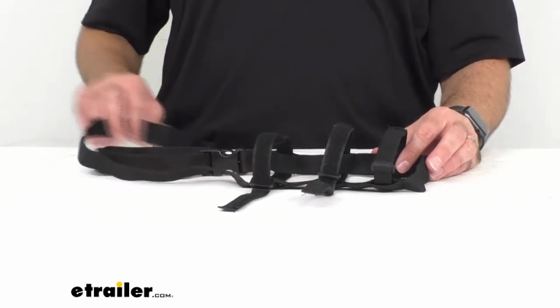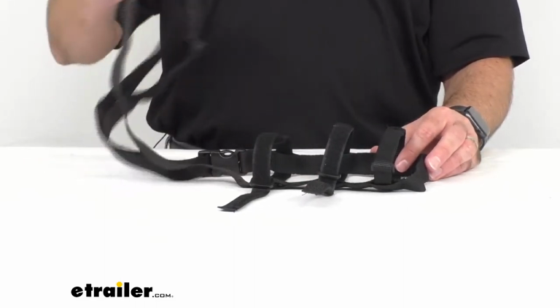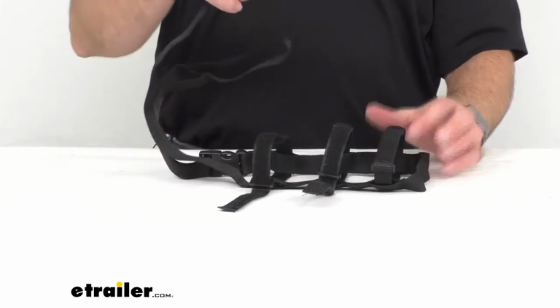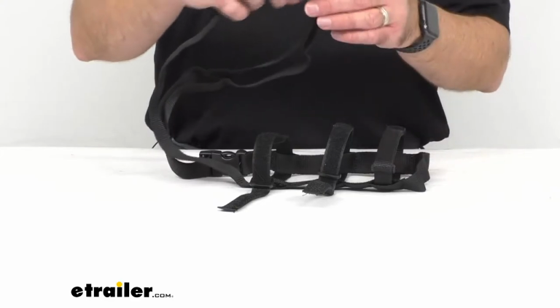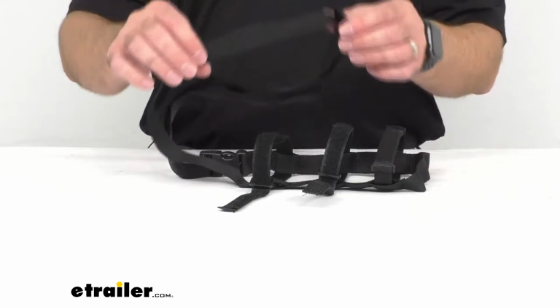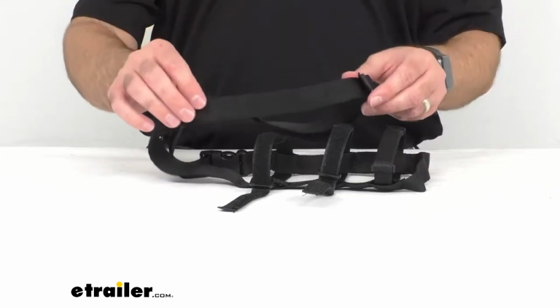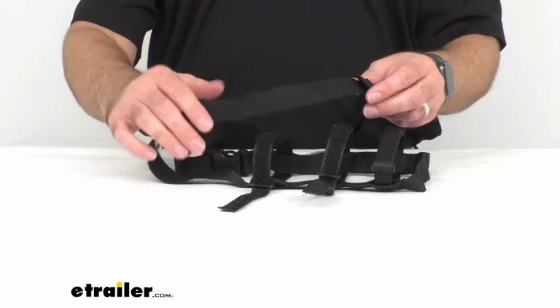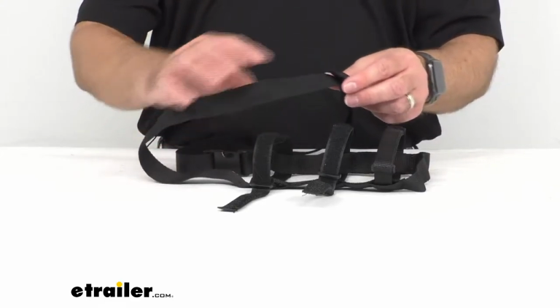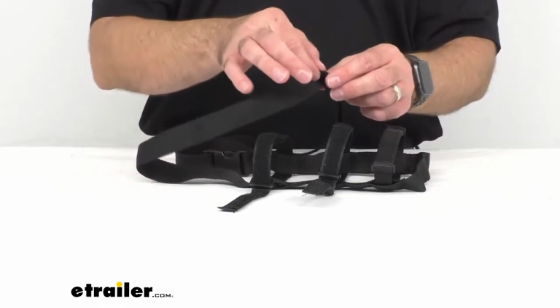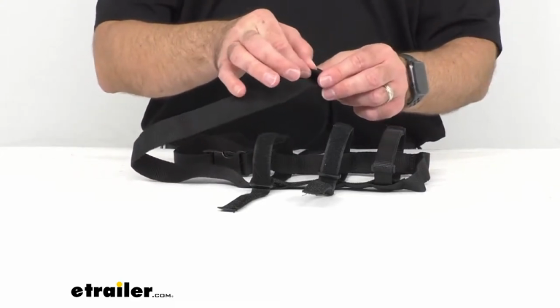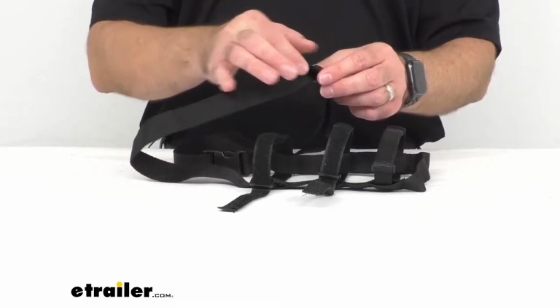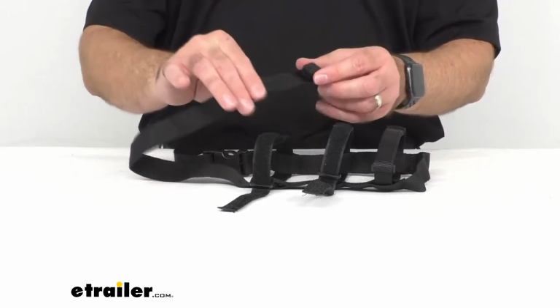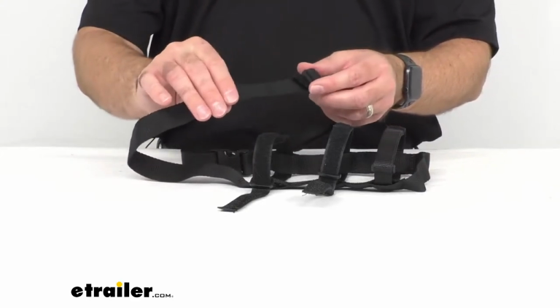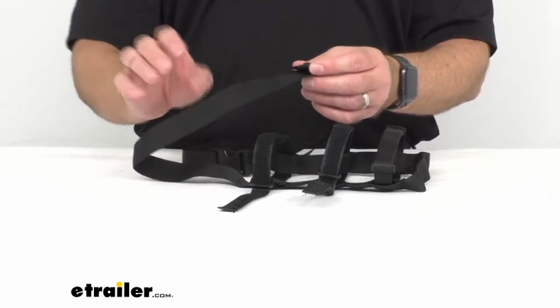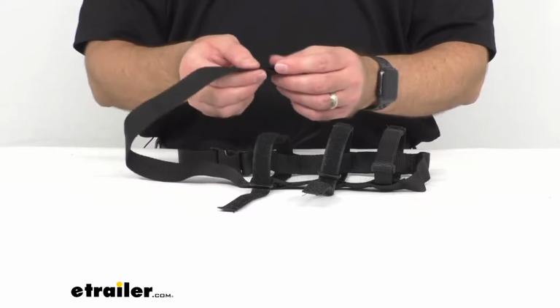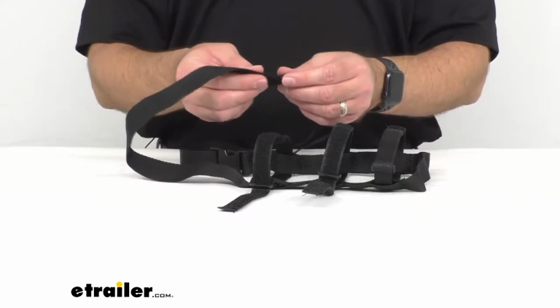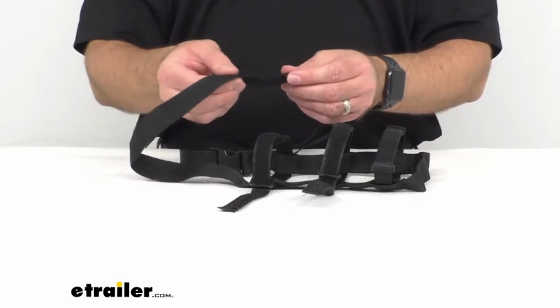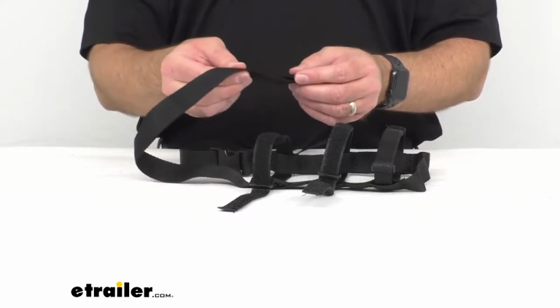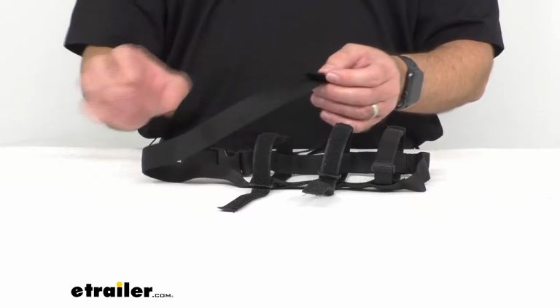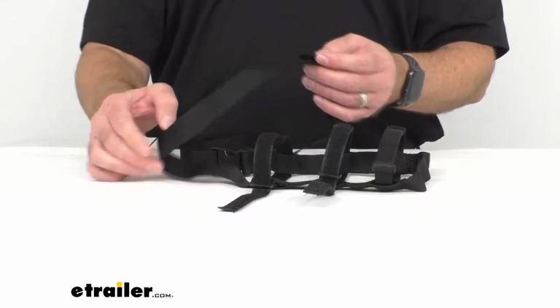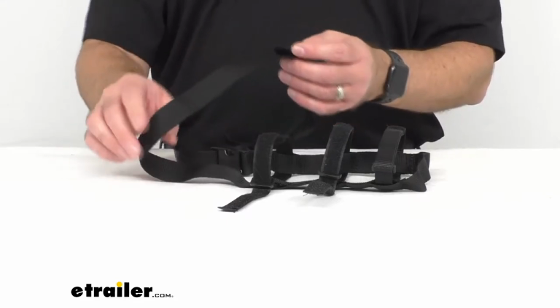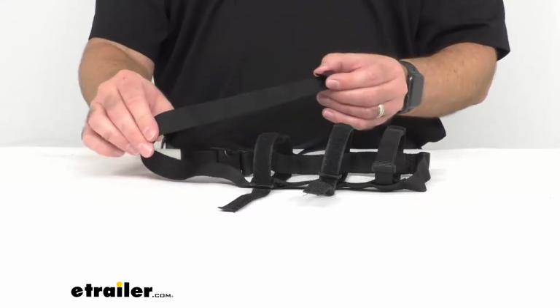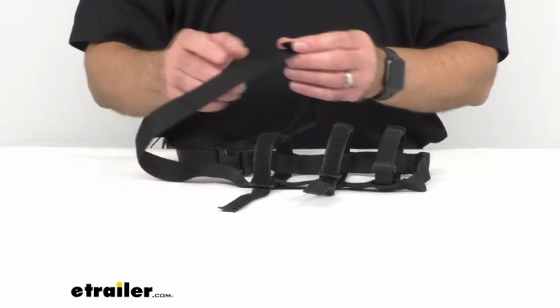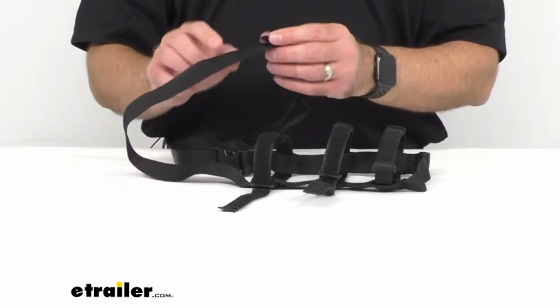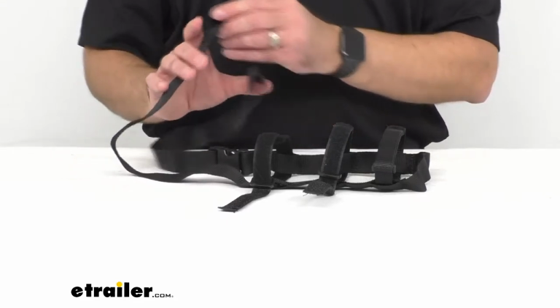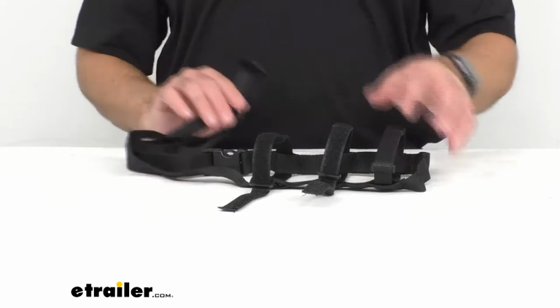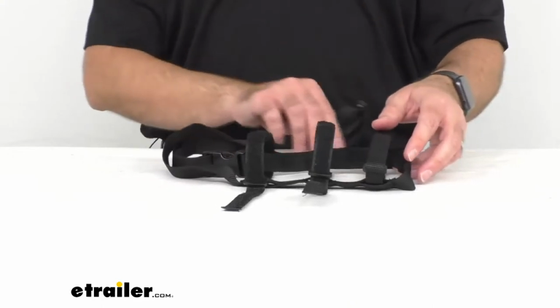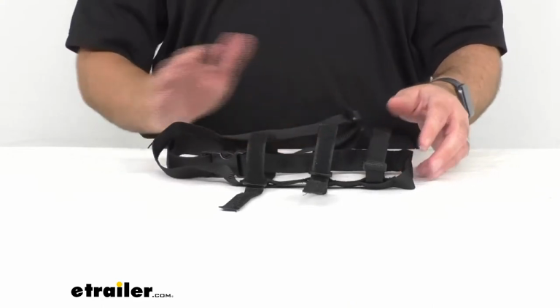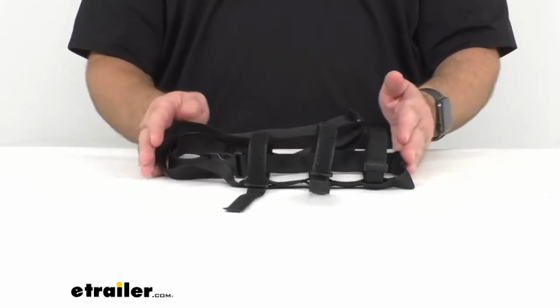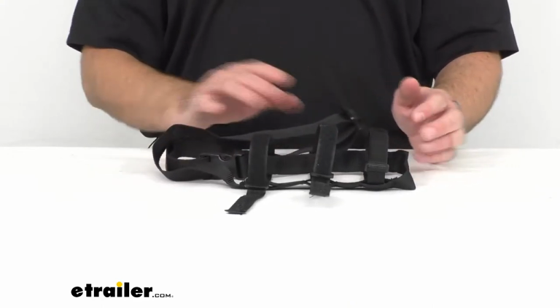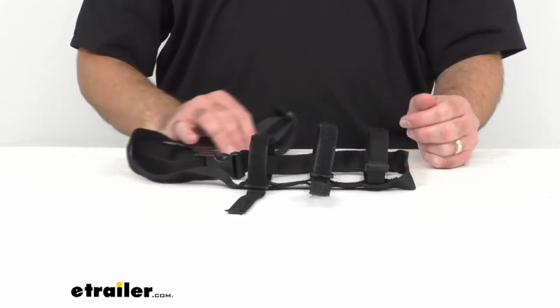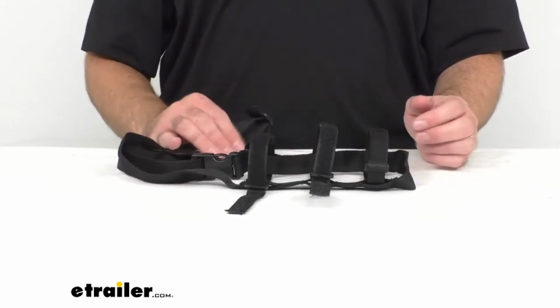Speaking of the shoulder strap, it is adjustable length. I have it expanded or extended right now to its fullest length, but that is adjustable, so that's a nice feature of this particular carrier.